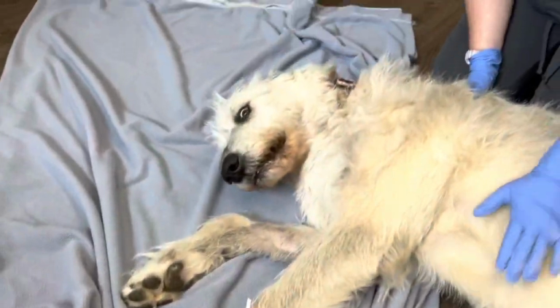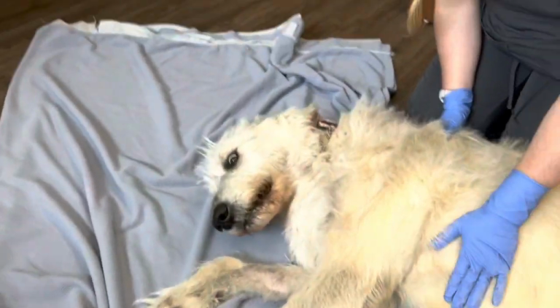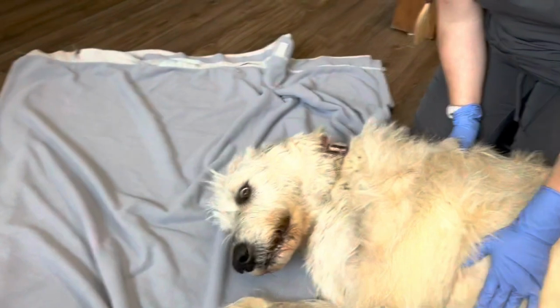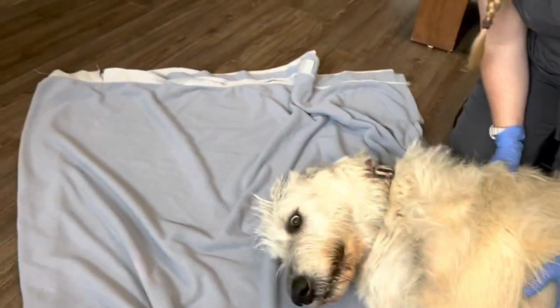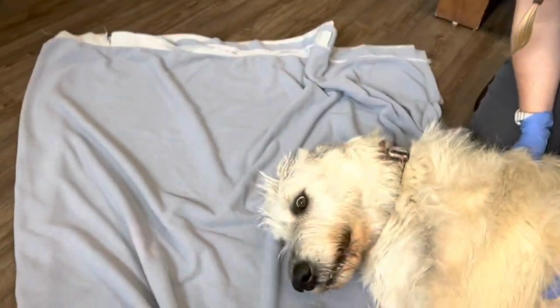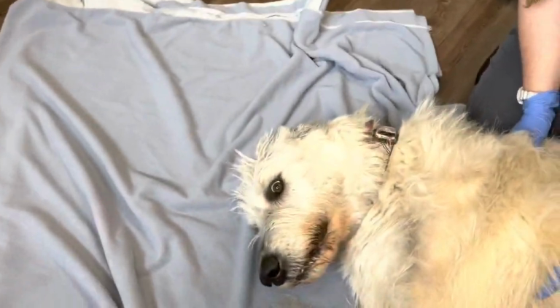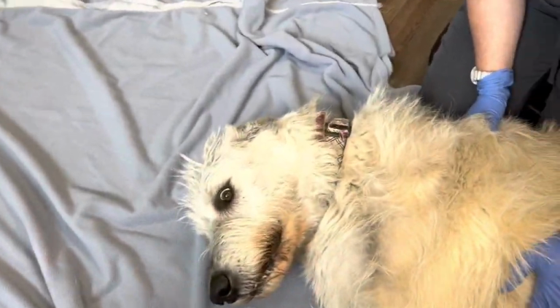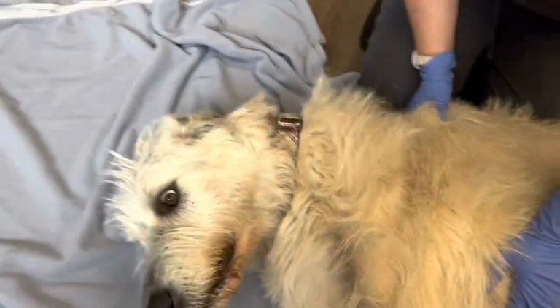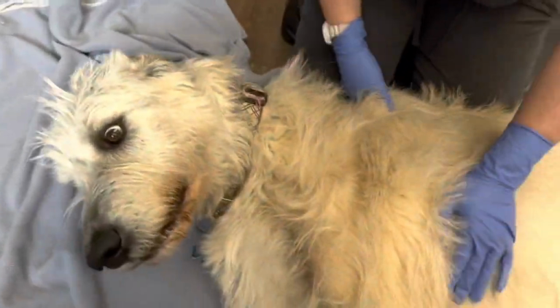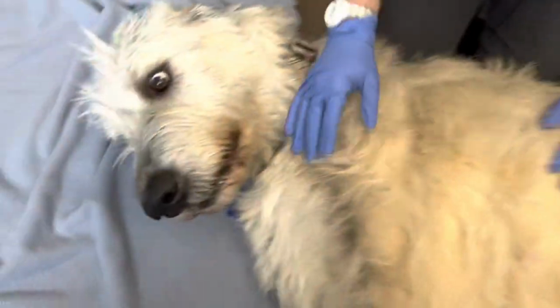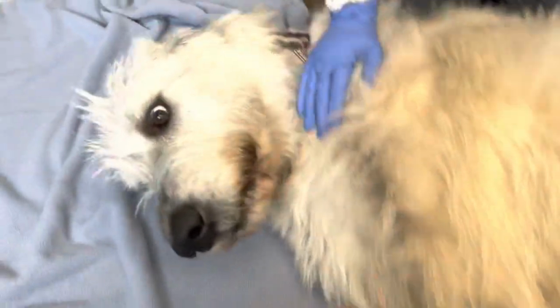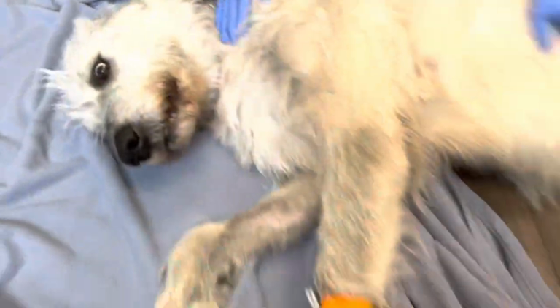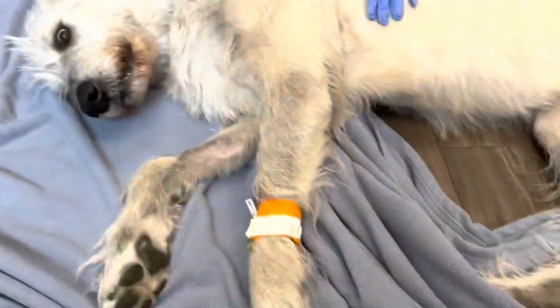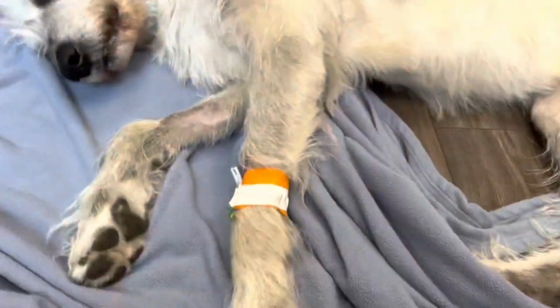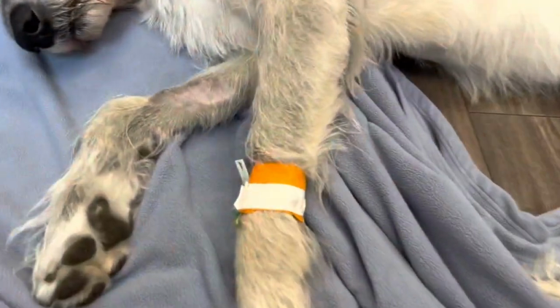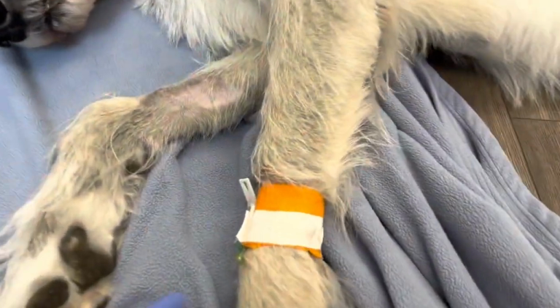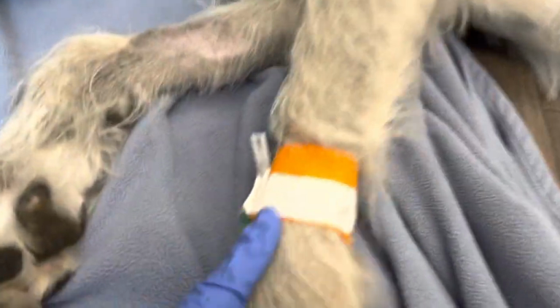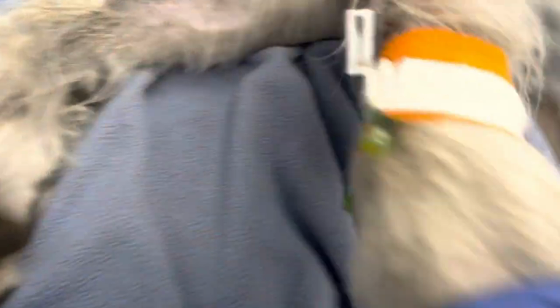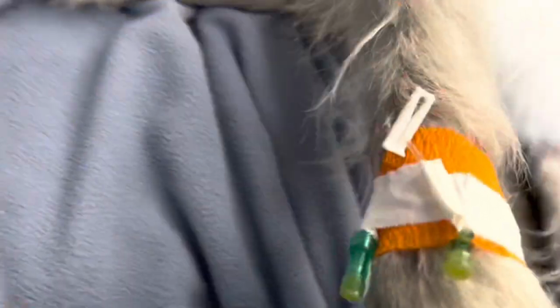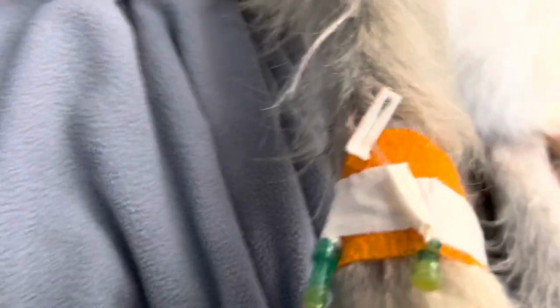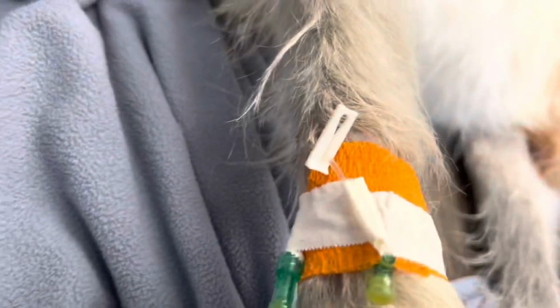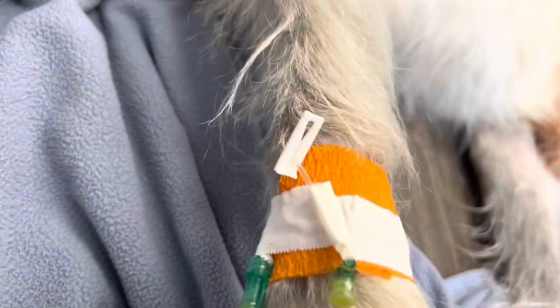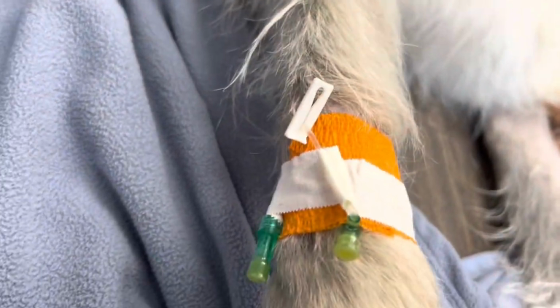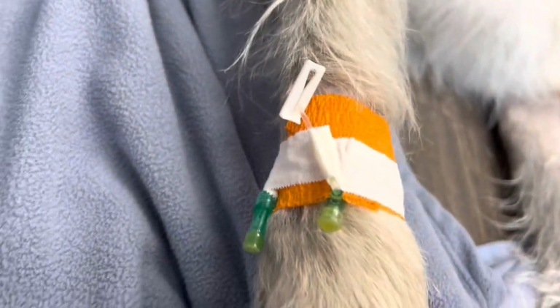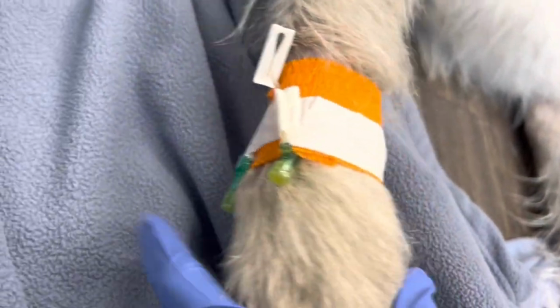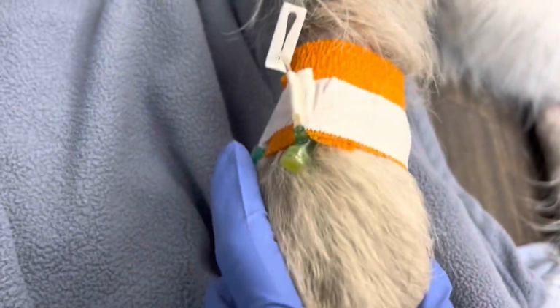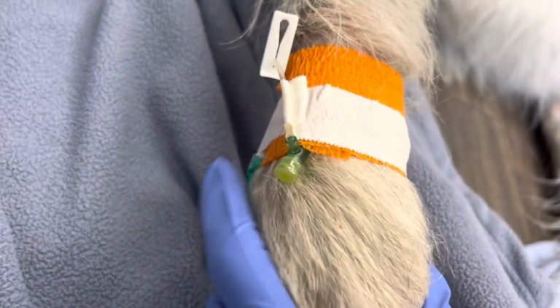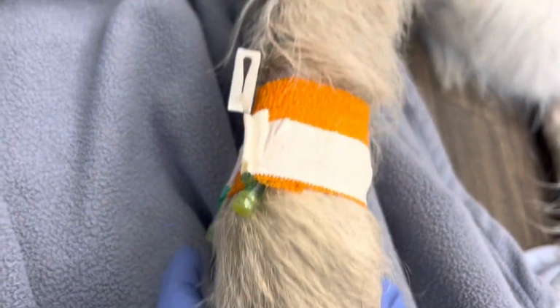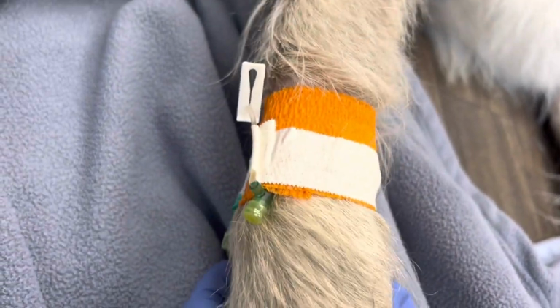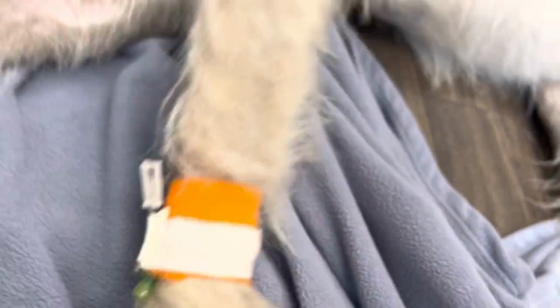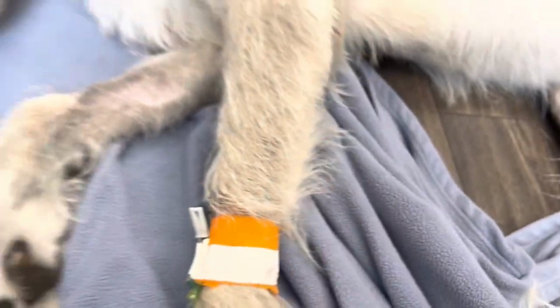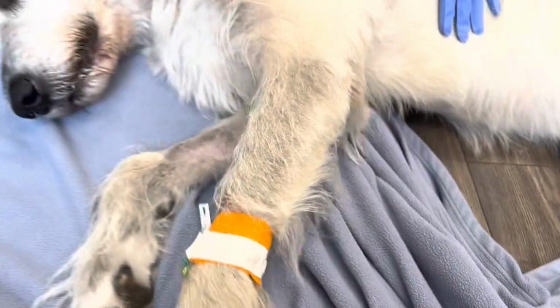Thankfully, Oscar is under the care of a wonderful cardiologist at MedVet, and his heart muscles have been very strong, so we're not worried about what we're doing here. We've got a T-port and everything set up, so we're going to put his medications in there.